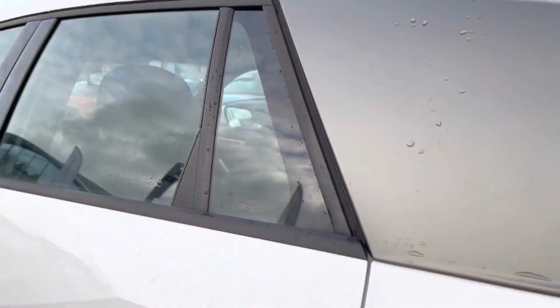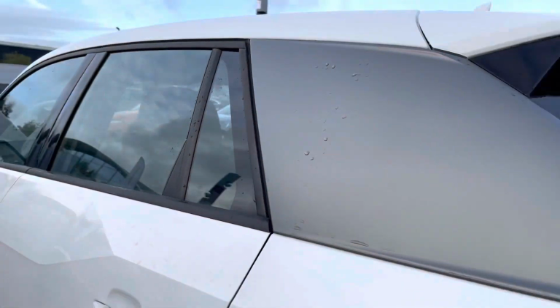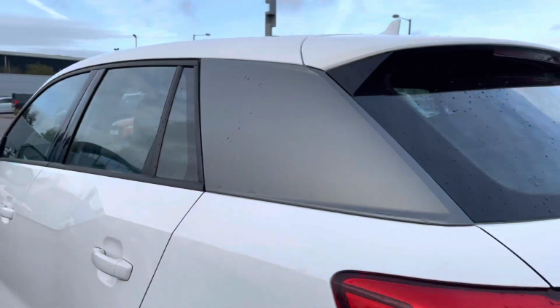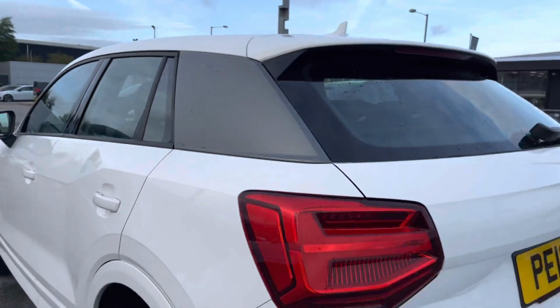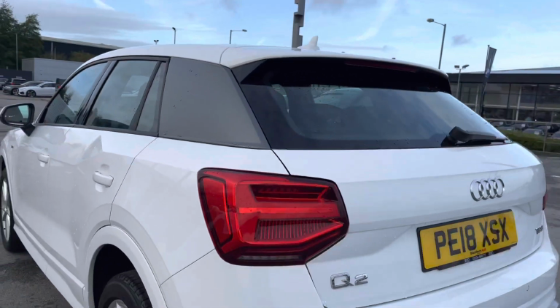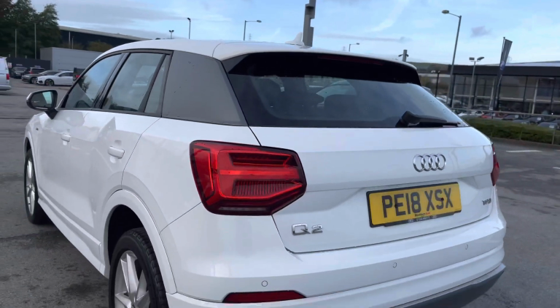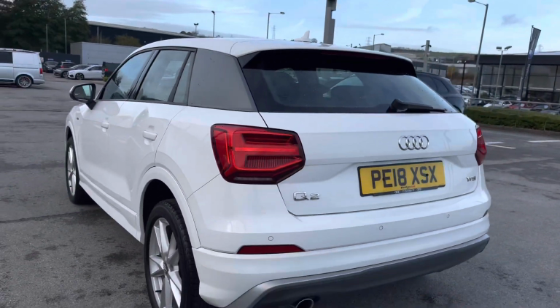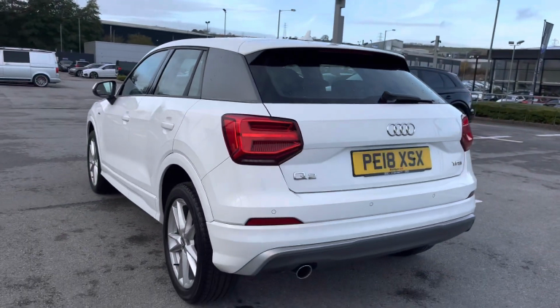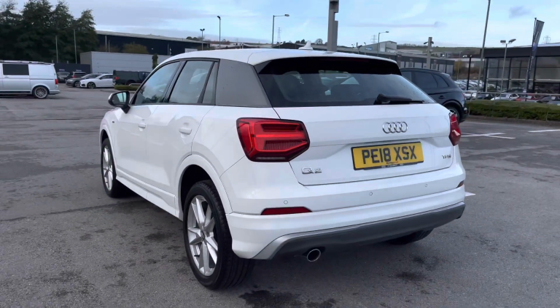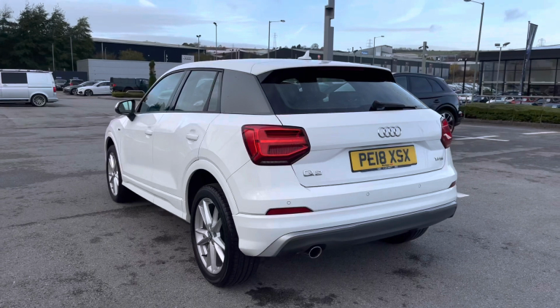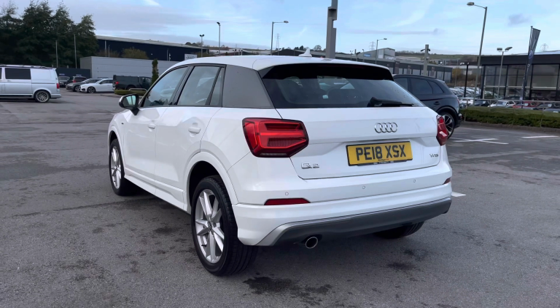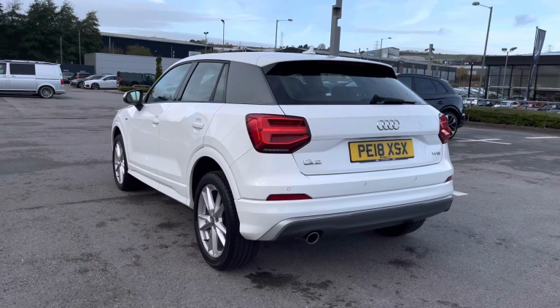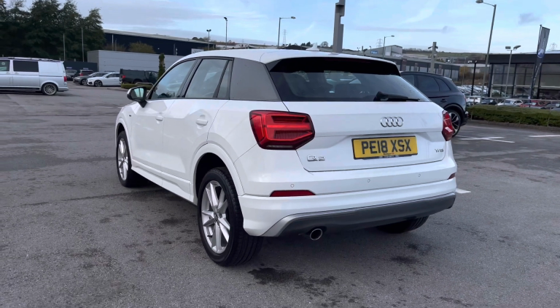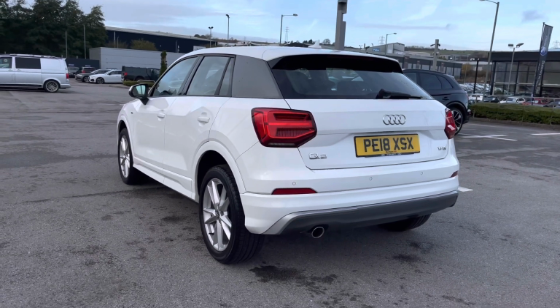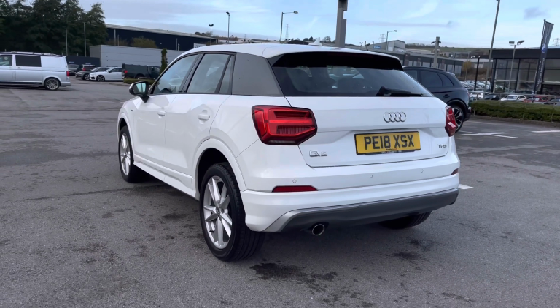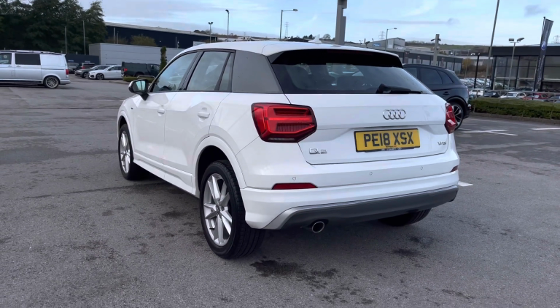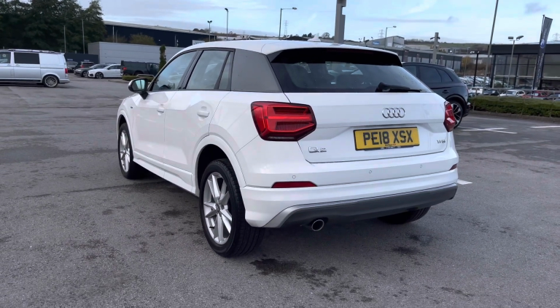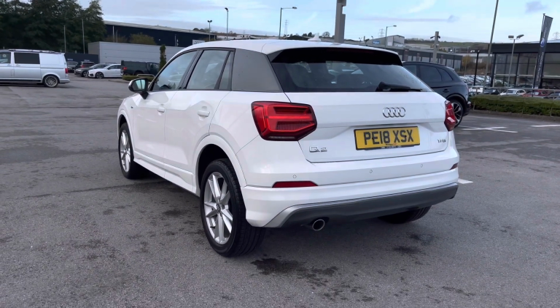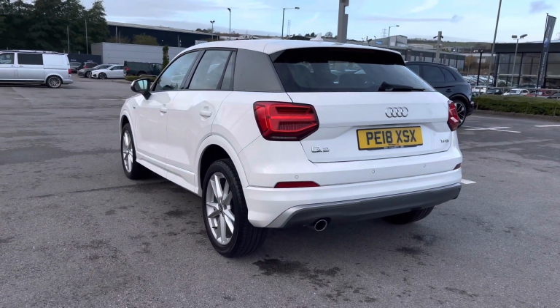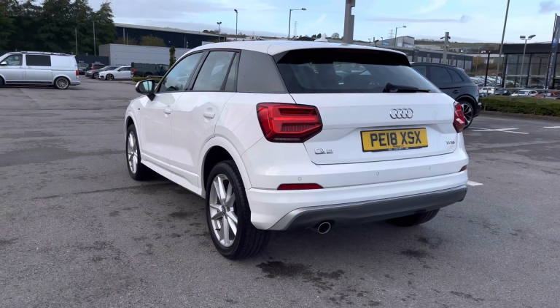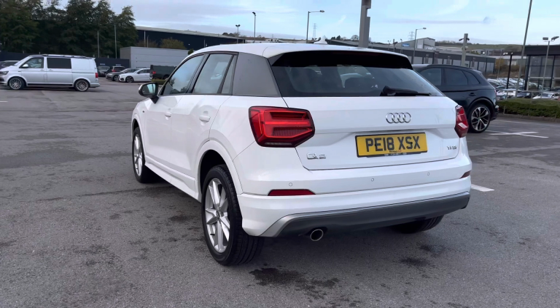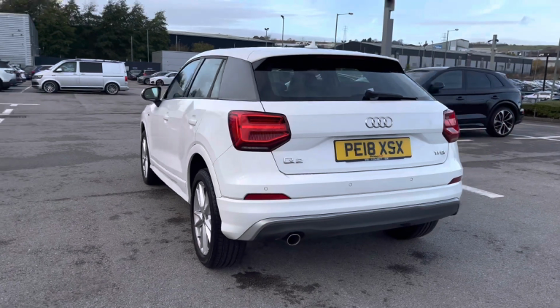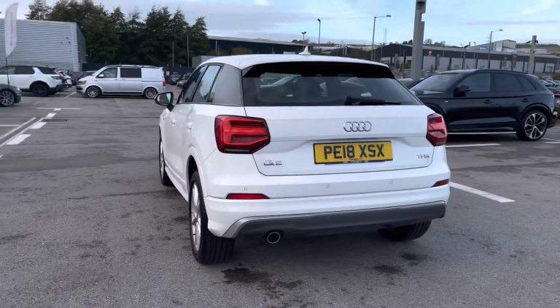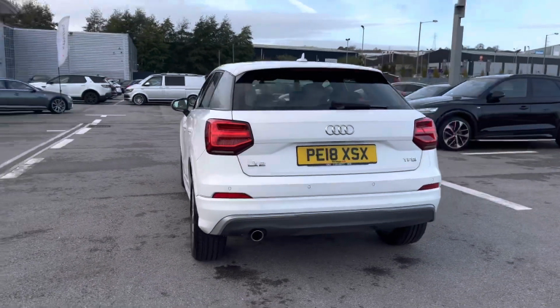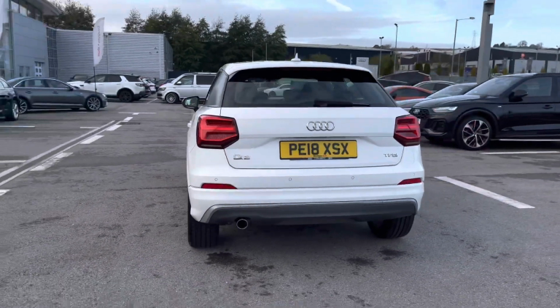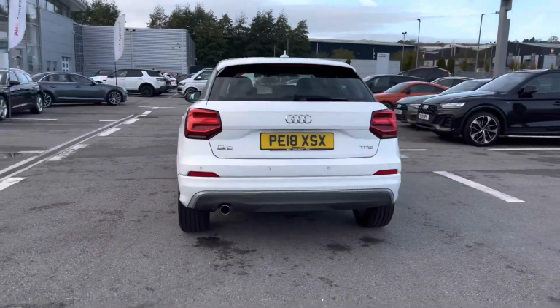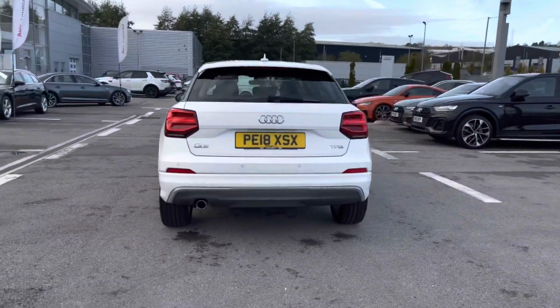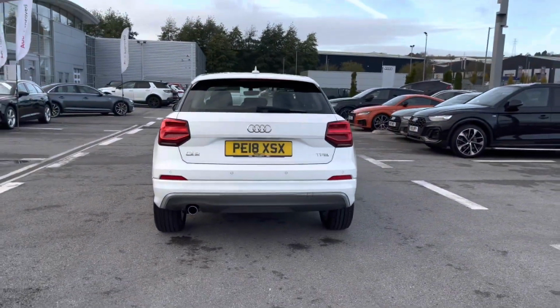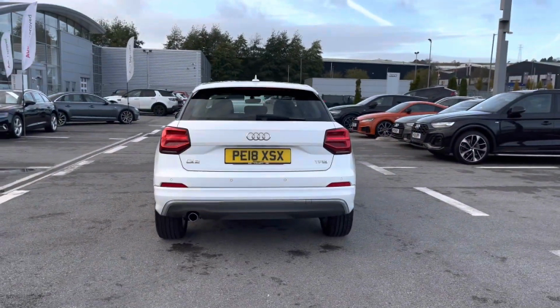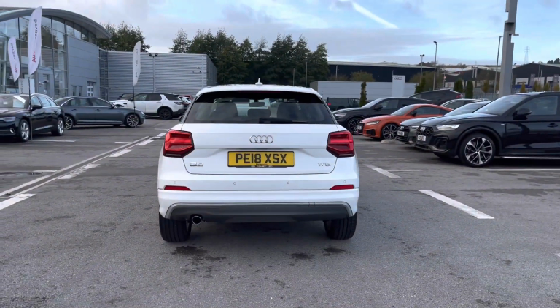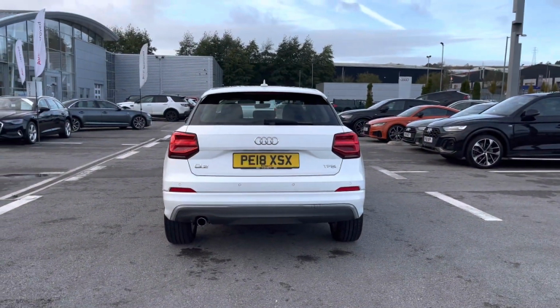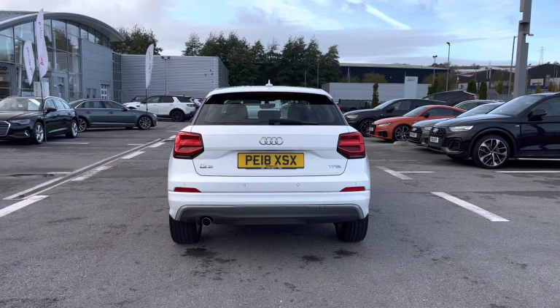It is very spacious inside the back of this Q2, perfect for any small families. Moving to the rear end of the vehicle, we have got the rear parking sensors to give the driver the maximum confidence needed when reversing or manoeuvring around town.